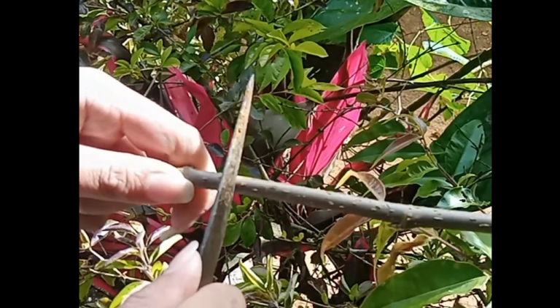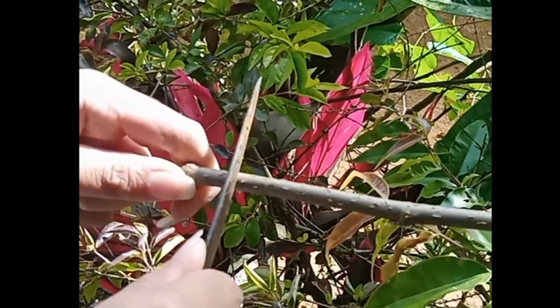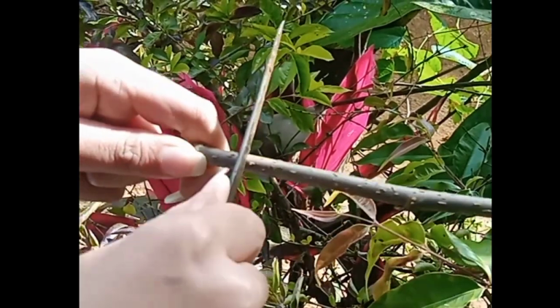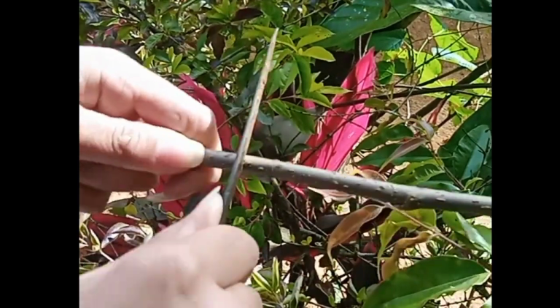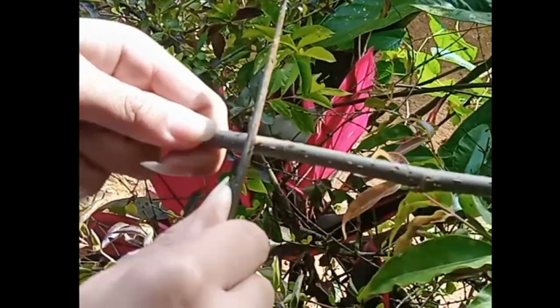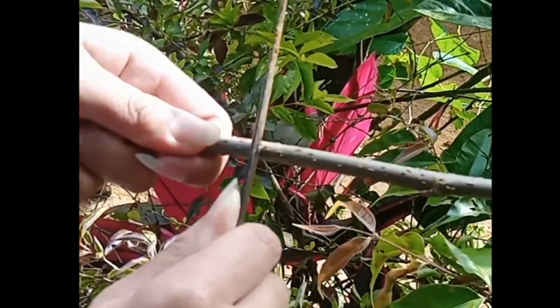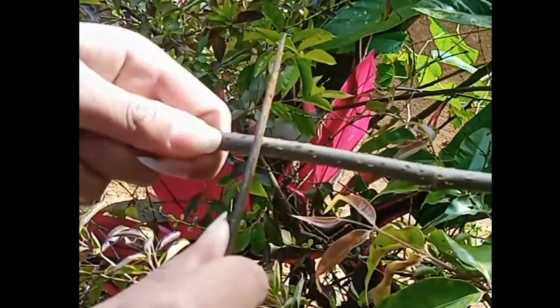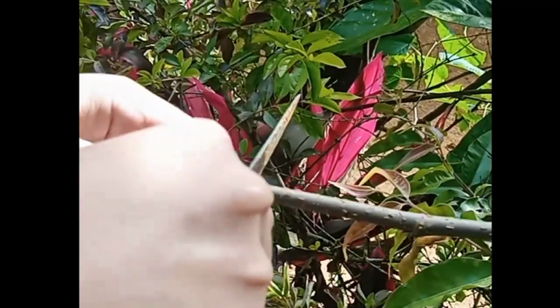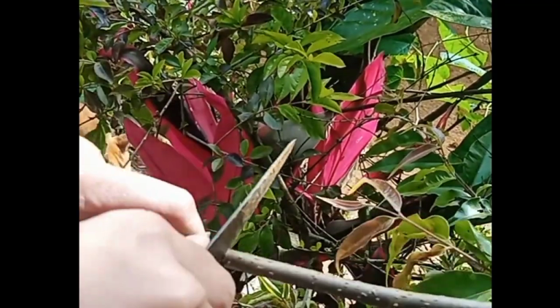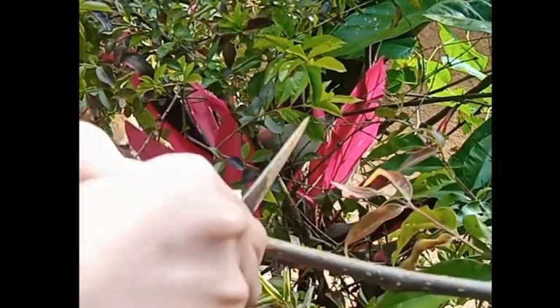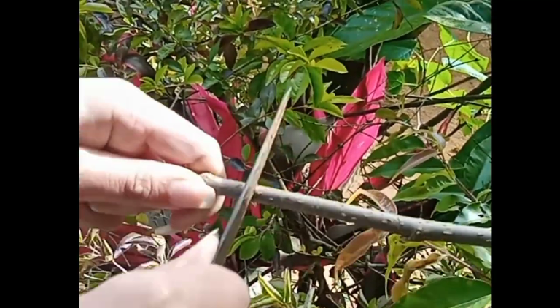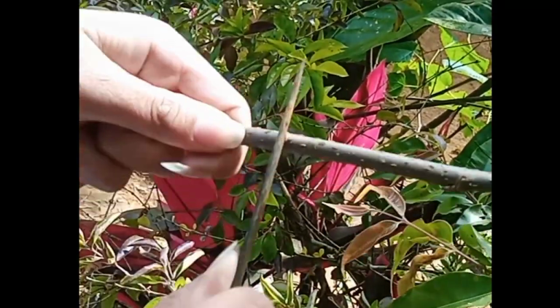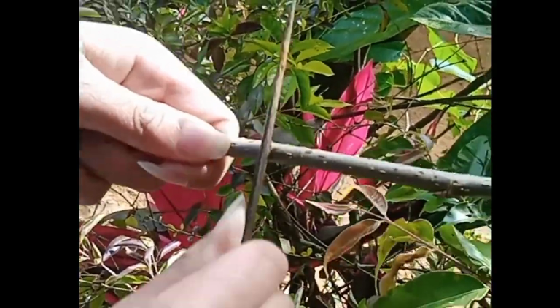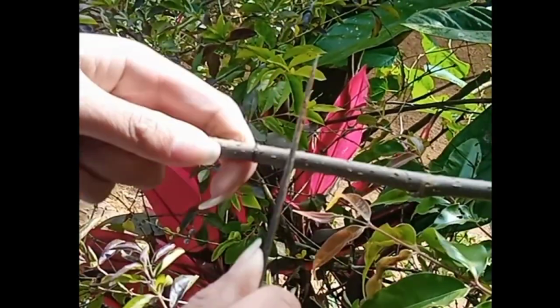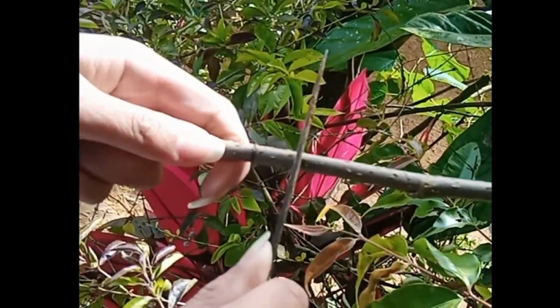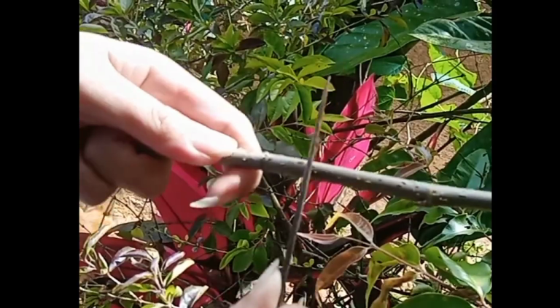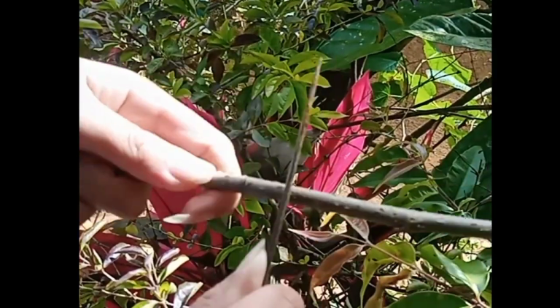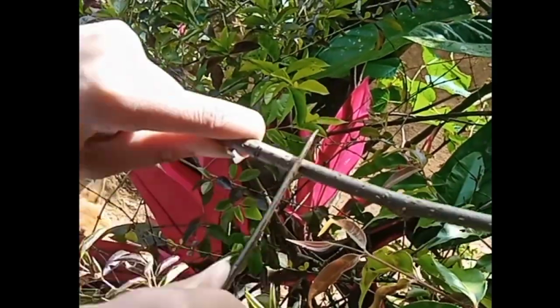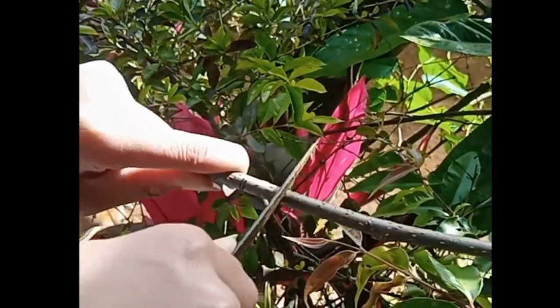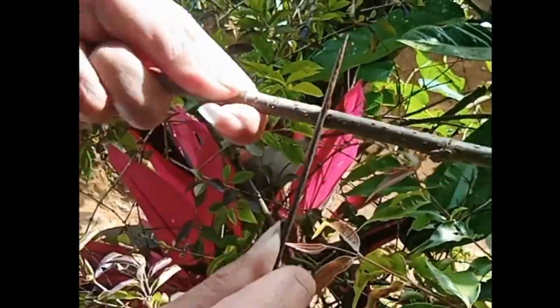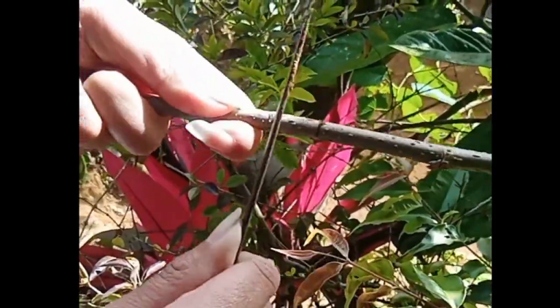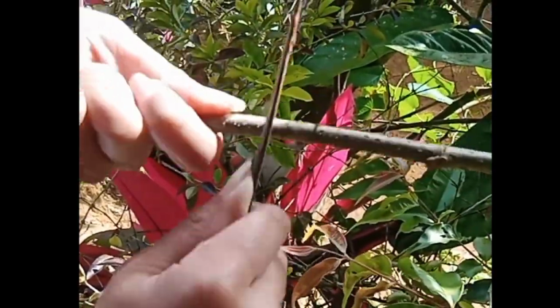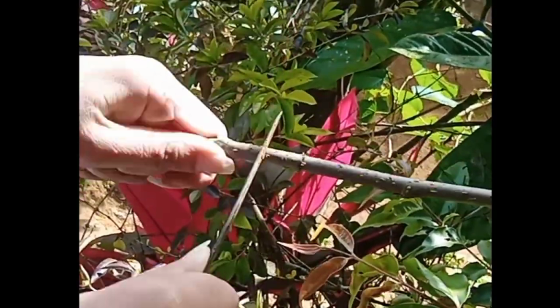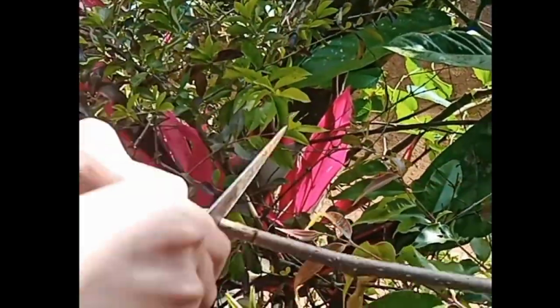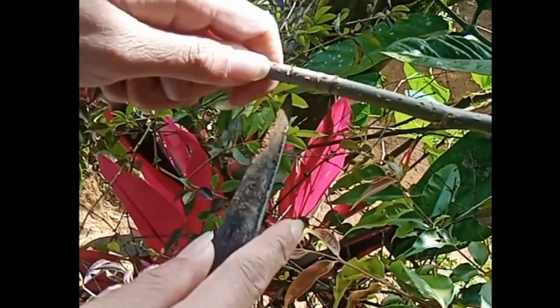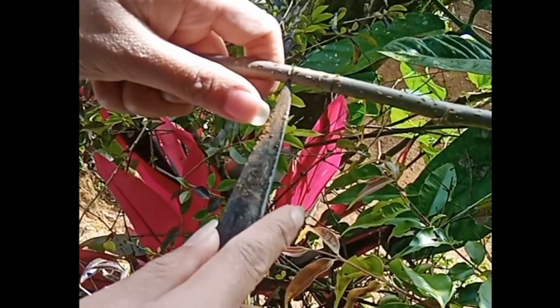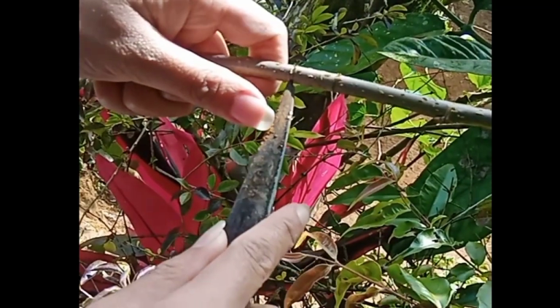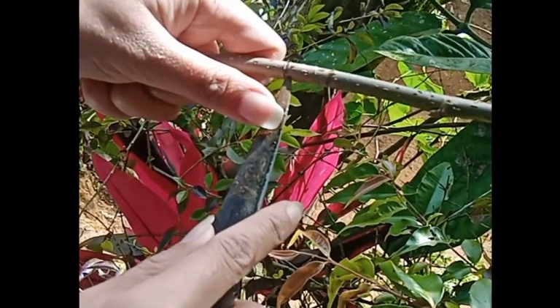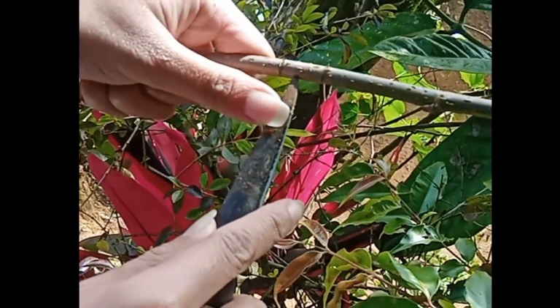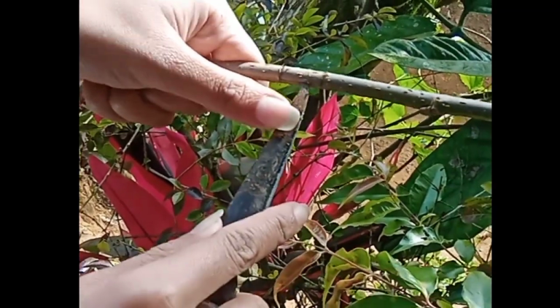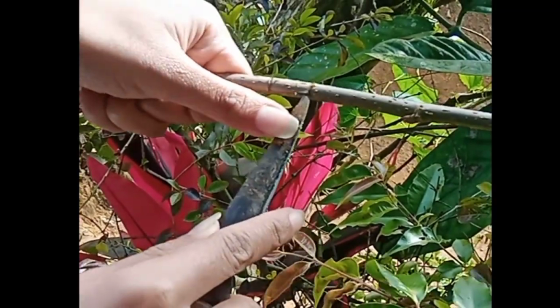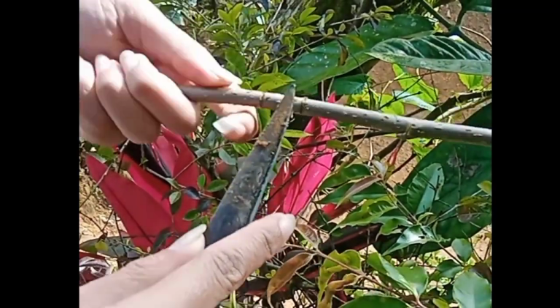Make two horizontal cuts around the active growth part. Do this in a circular motion, leaving at least 1 eighth of the circle uncut. Scrape the bark off. There should be a narrow strip of bark left on the stem.